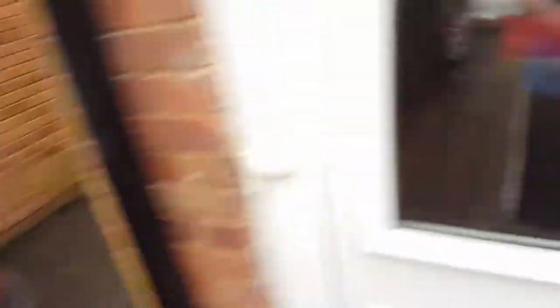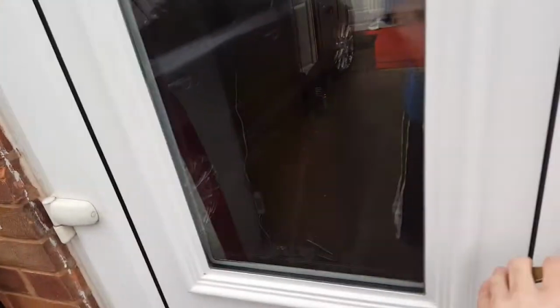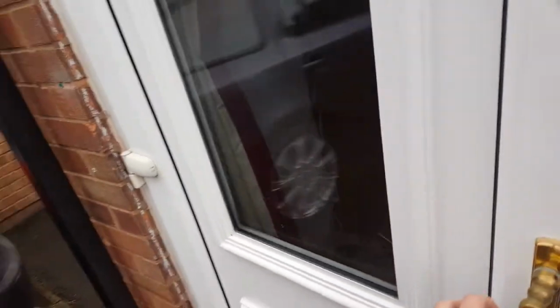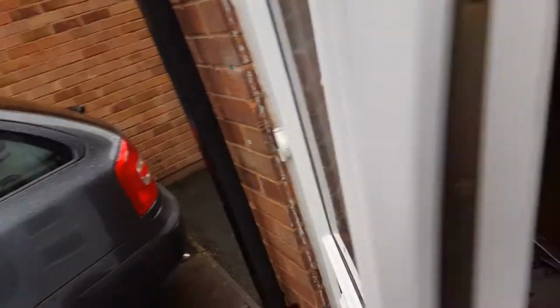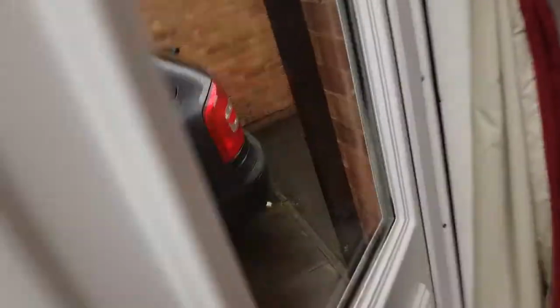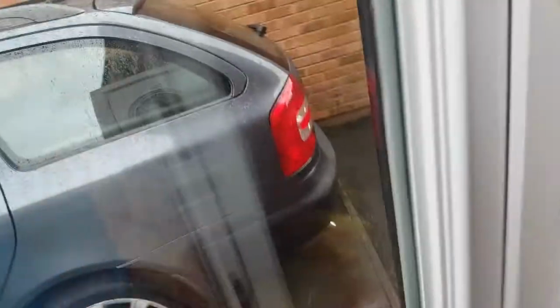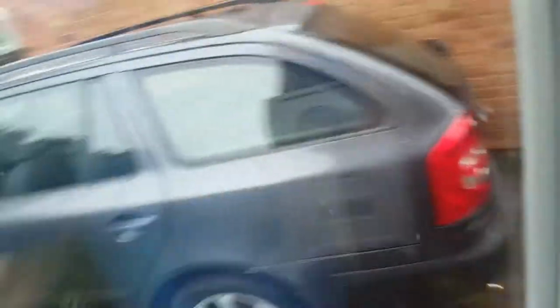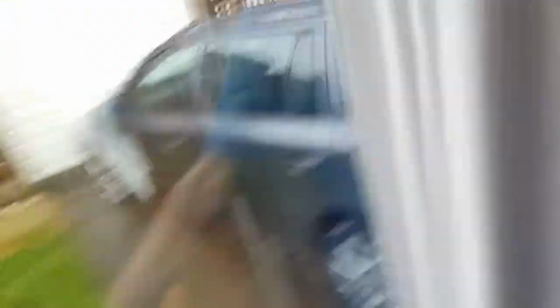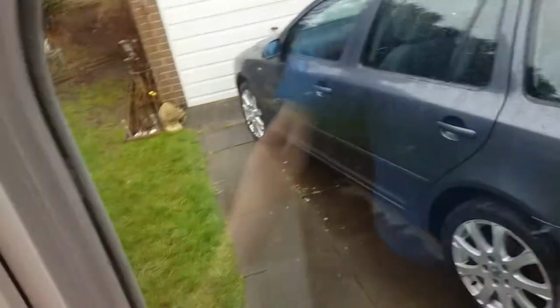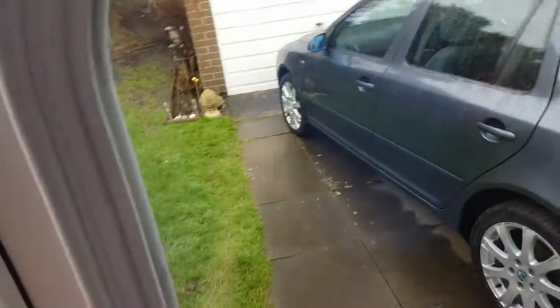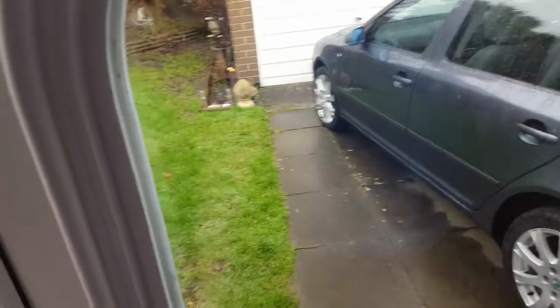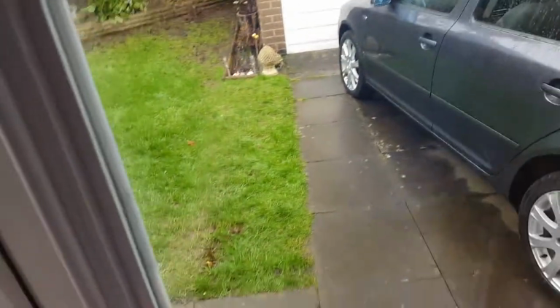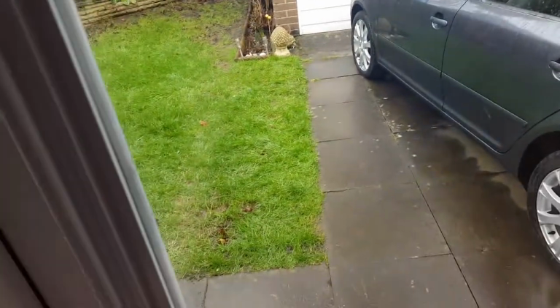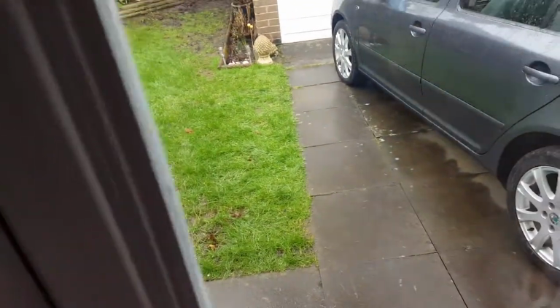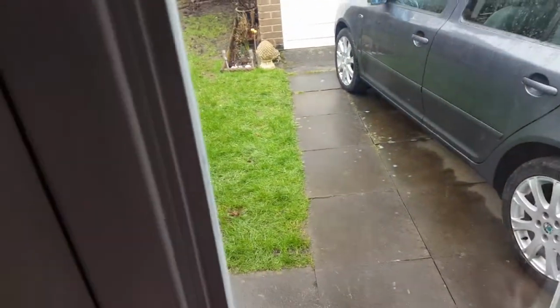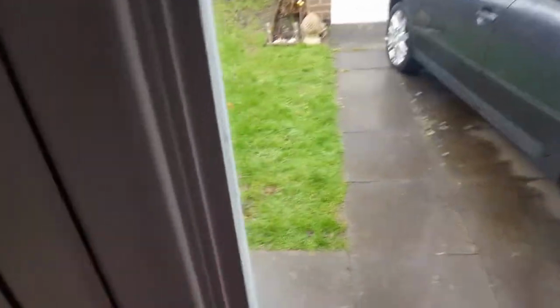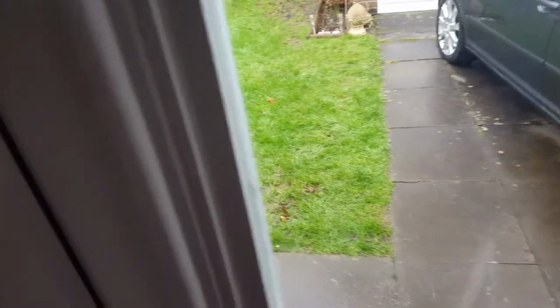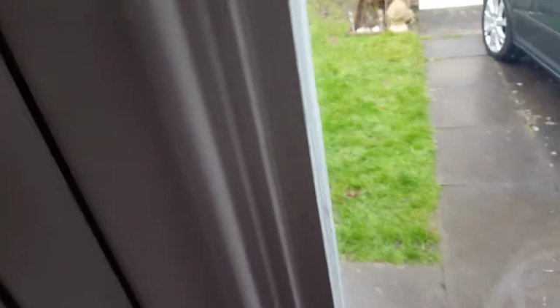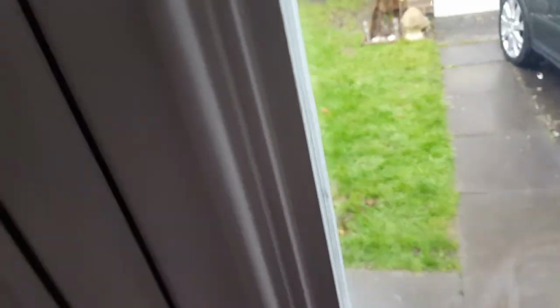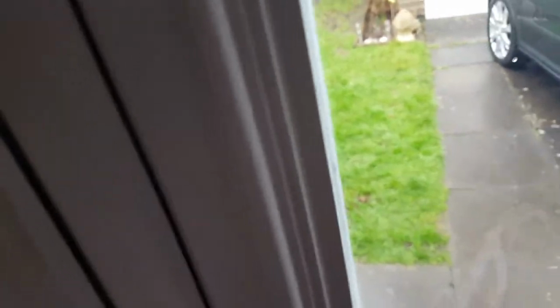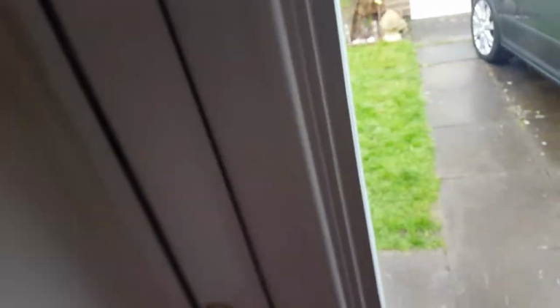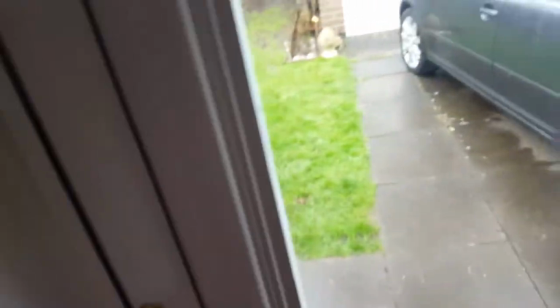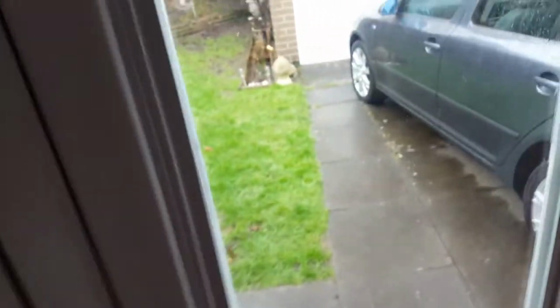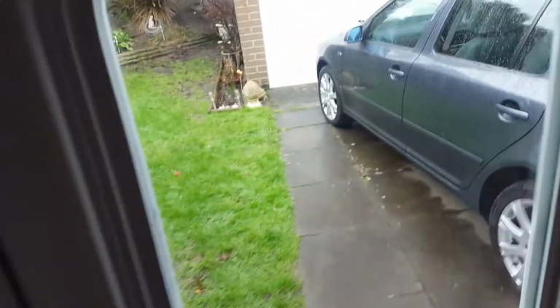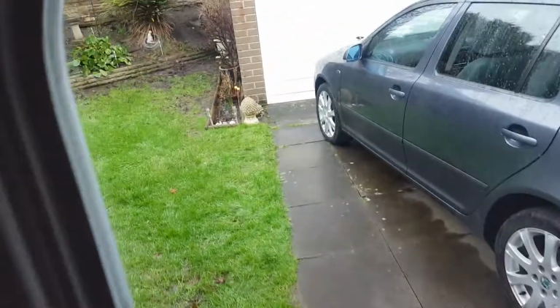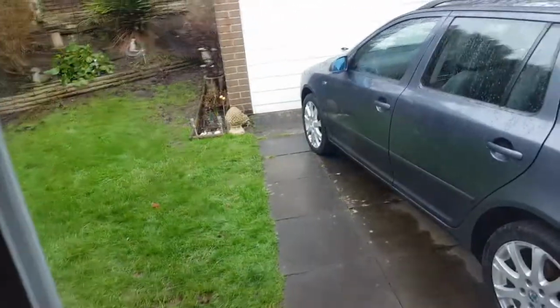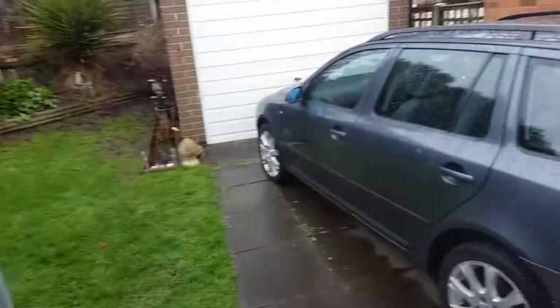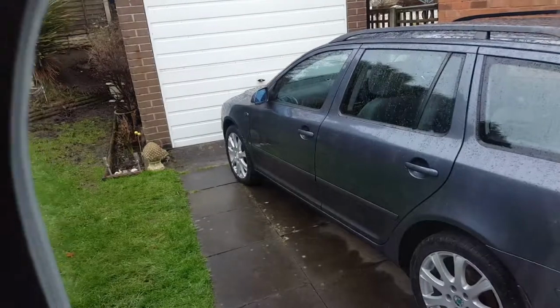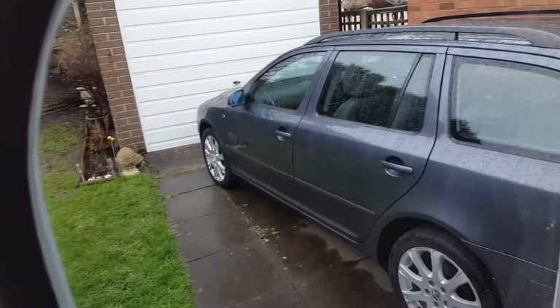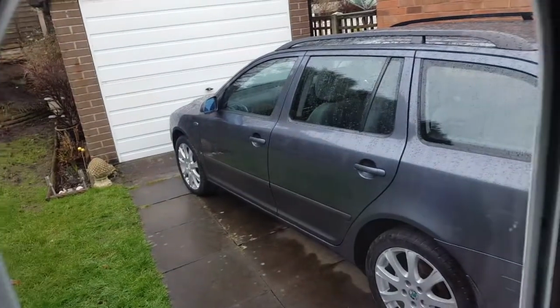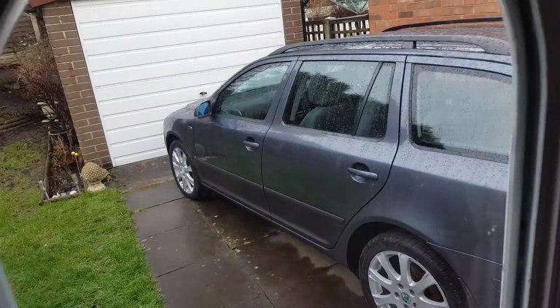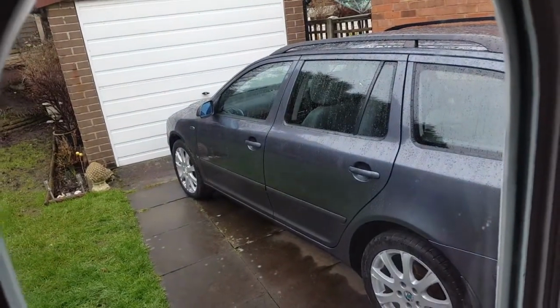It's just coming up to rain again, just in time. We had a bit of snow earlier on as well. There you go, and you'll see the Volkswagen Golf 15 plate in the next video.